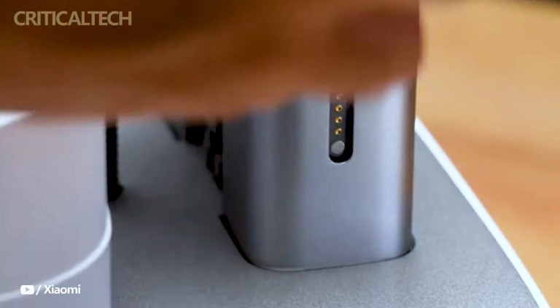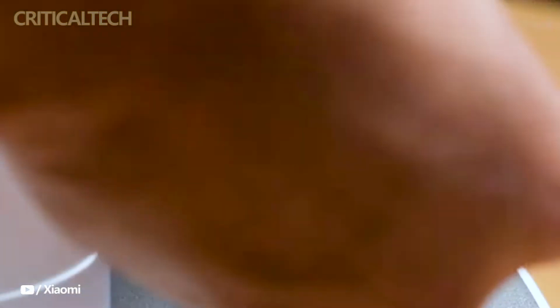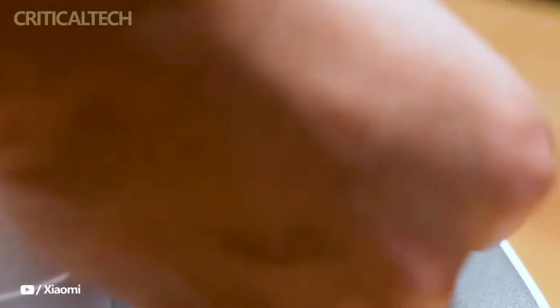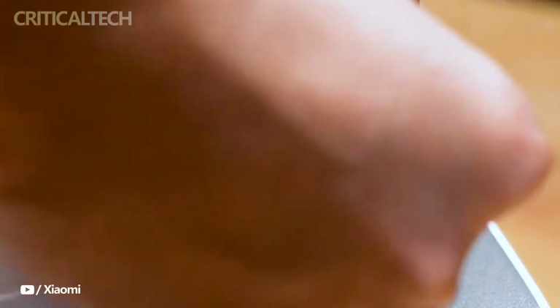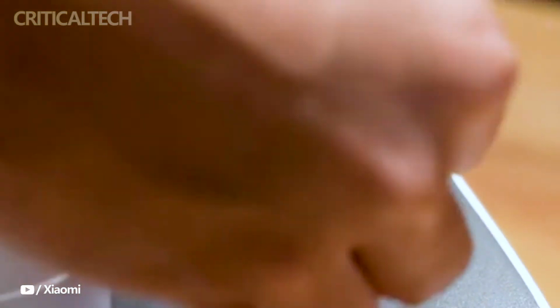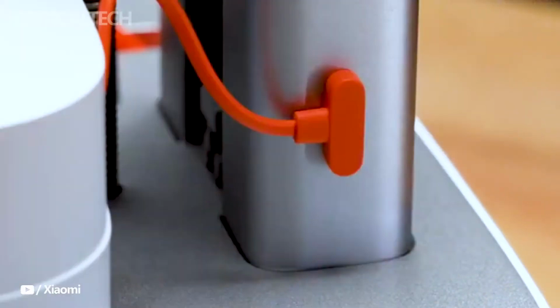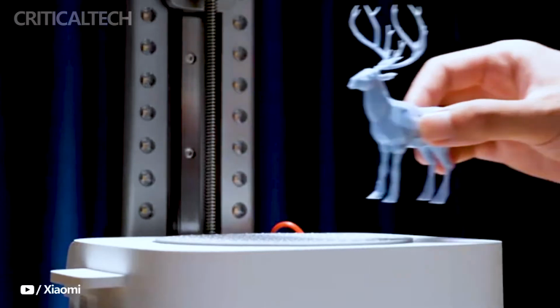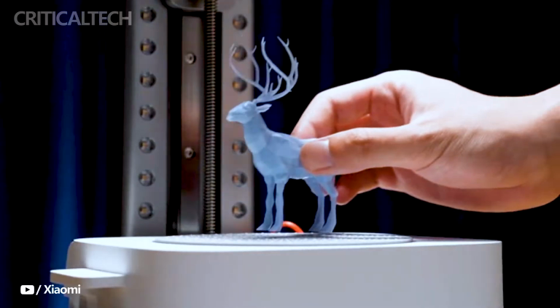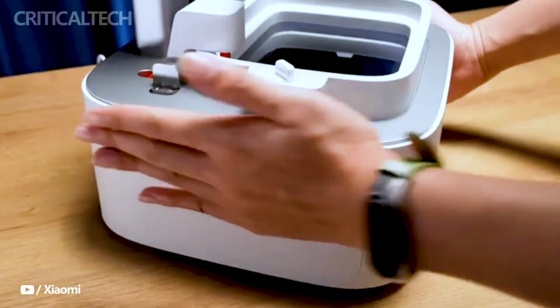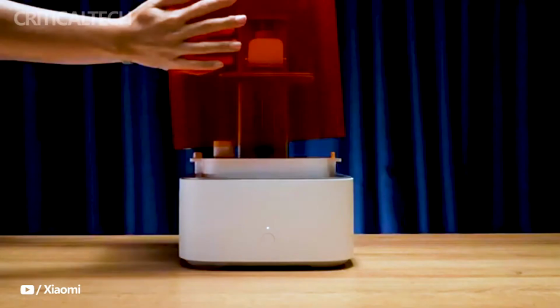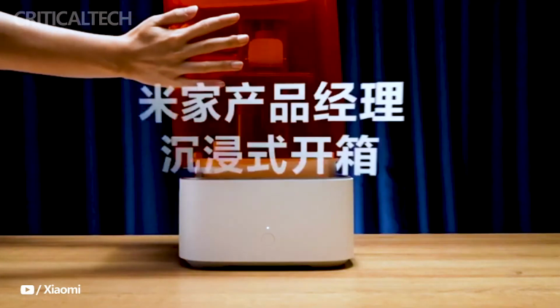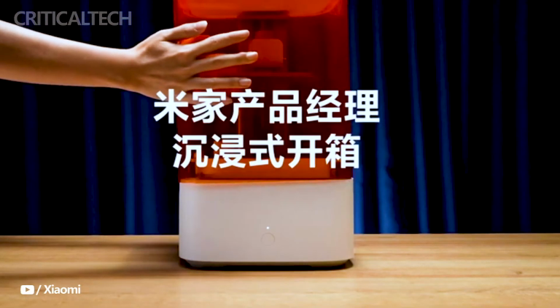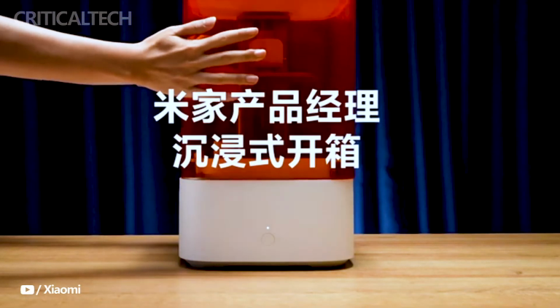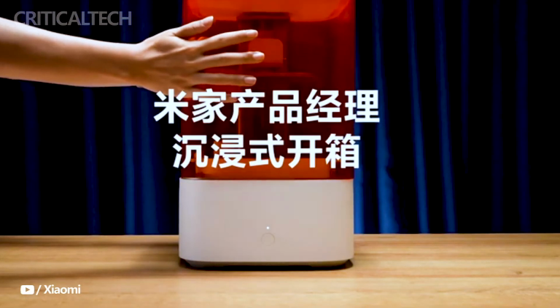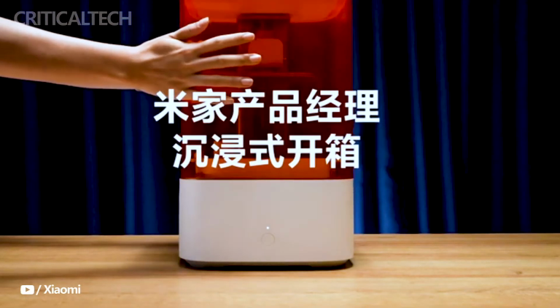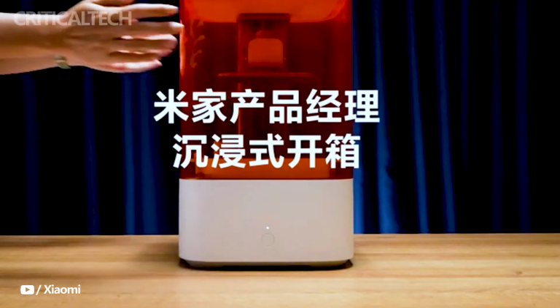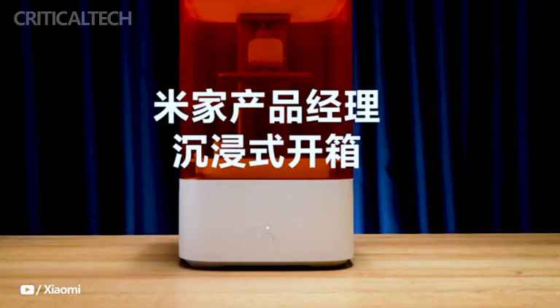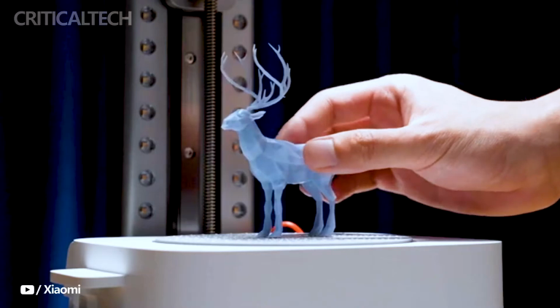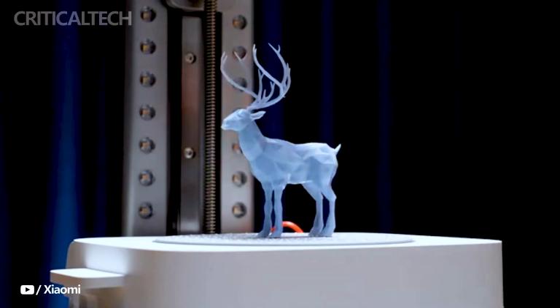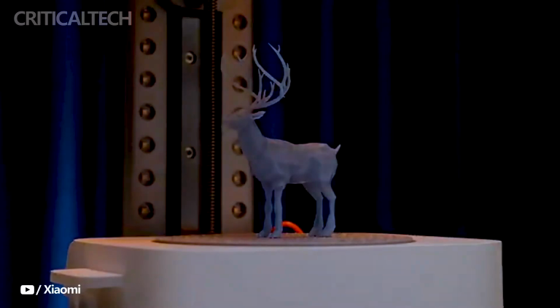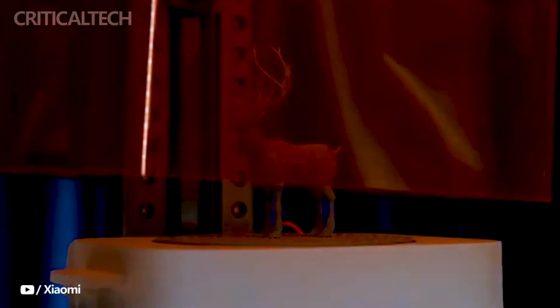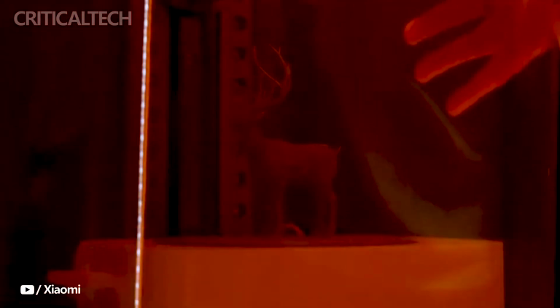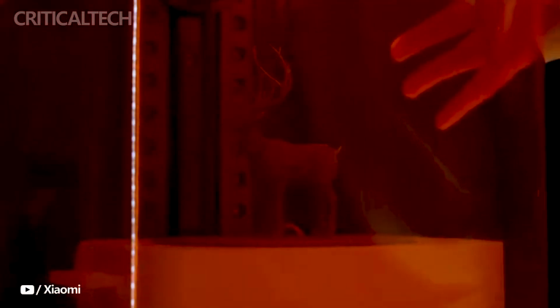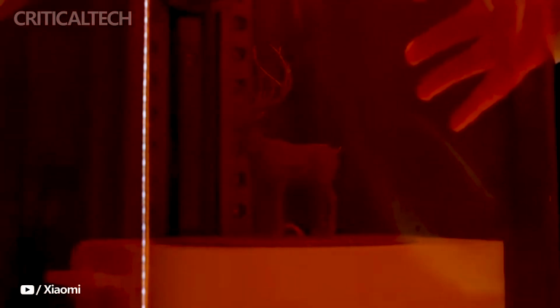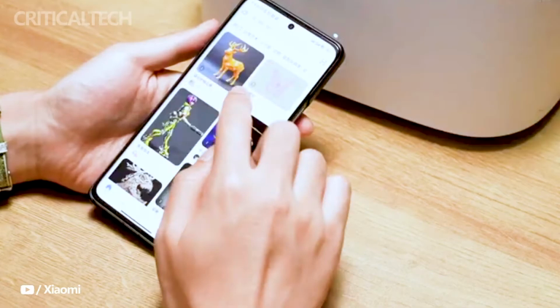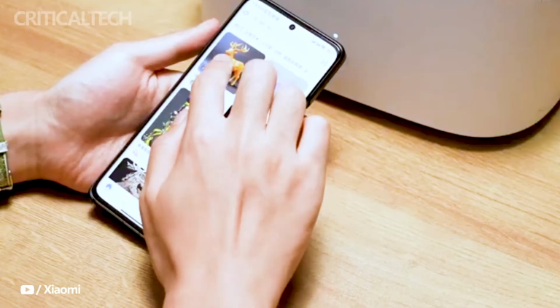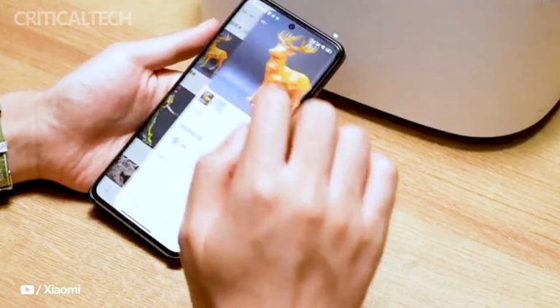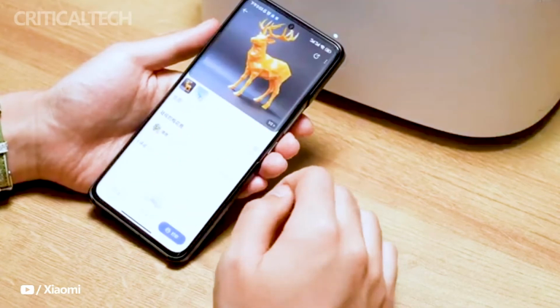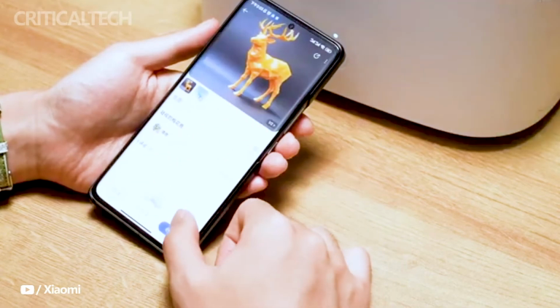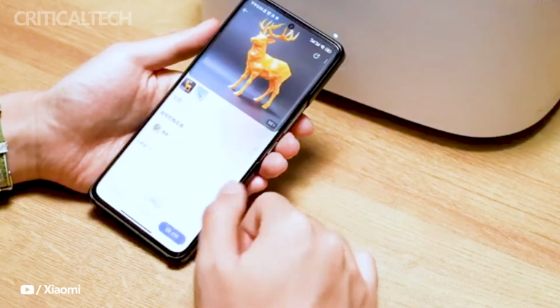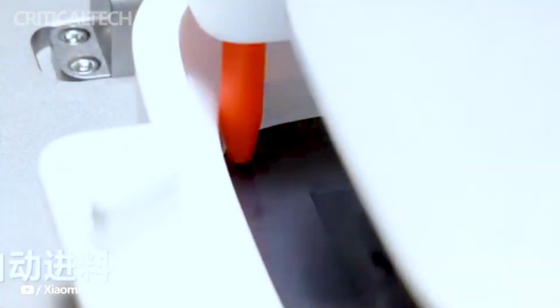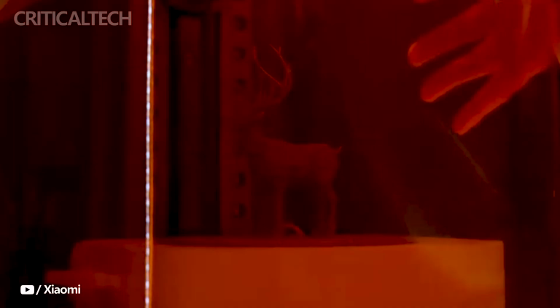To ensure a smooth and hassle-free experience, Xiaomi has gone the extra mile by delivering the Mijia 3D printer pre-leveled and fully assembled. This allows users to dive right into the world of 3D printing without the complexities of assembly and calibration.